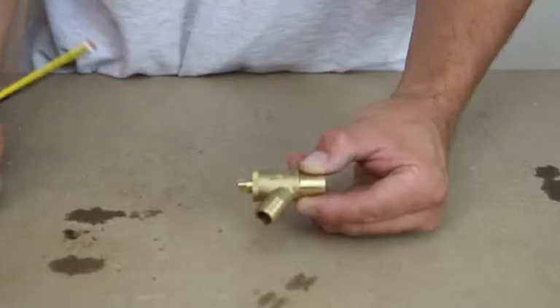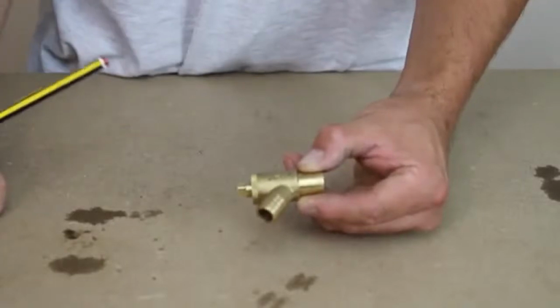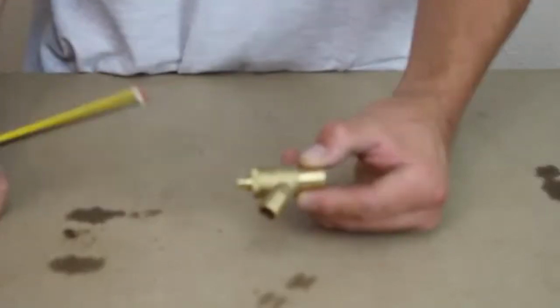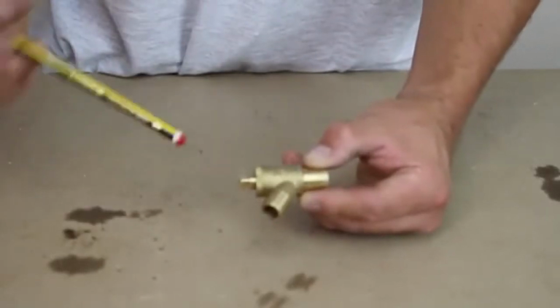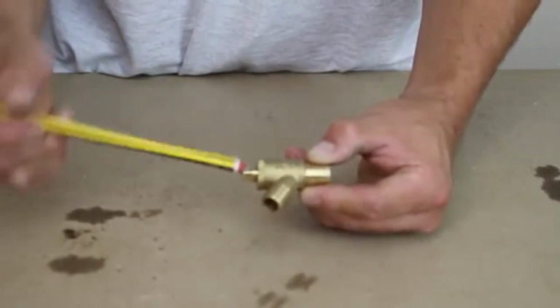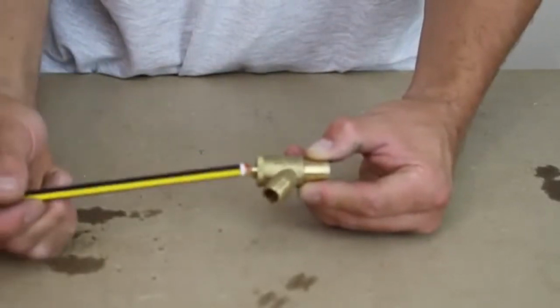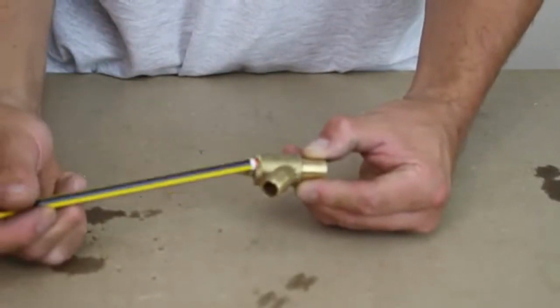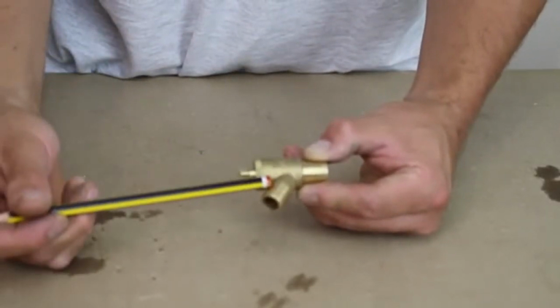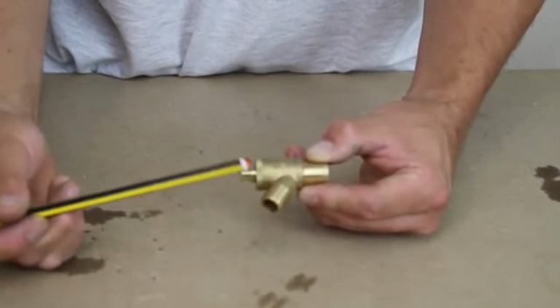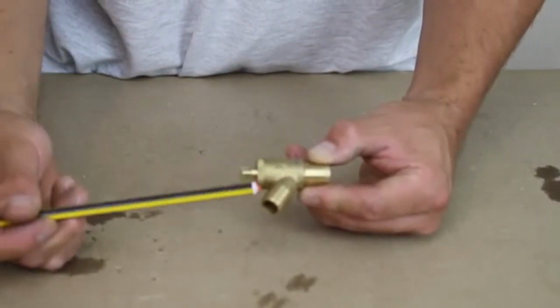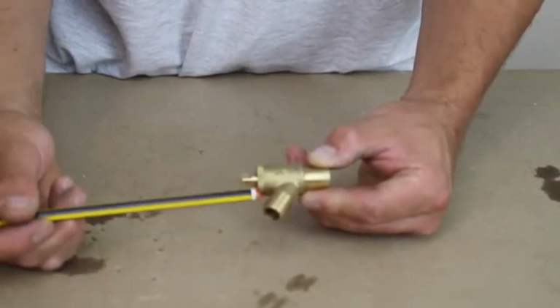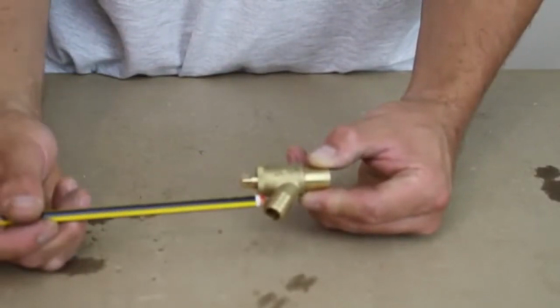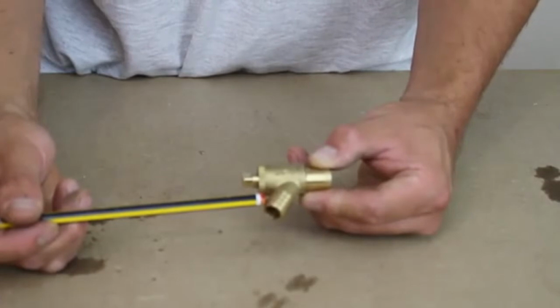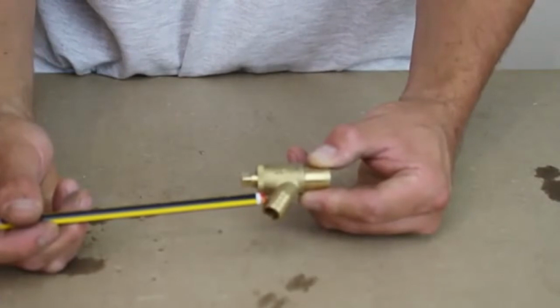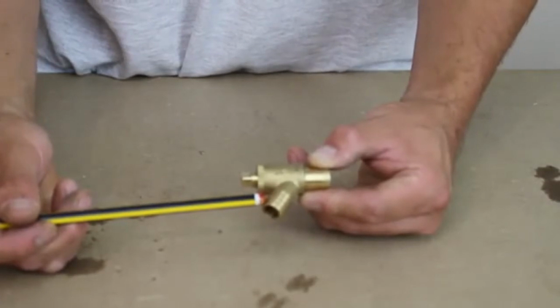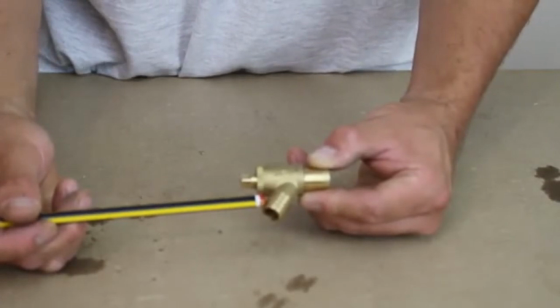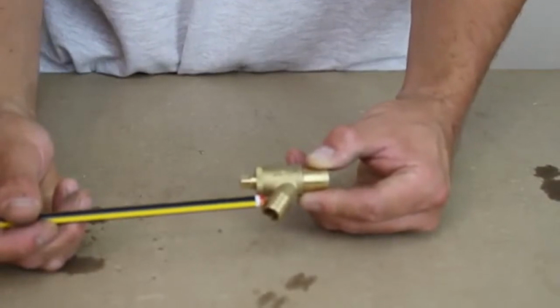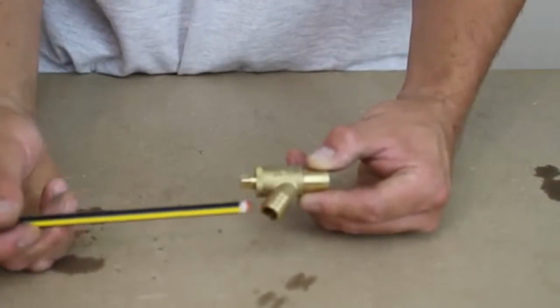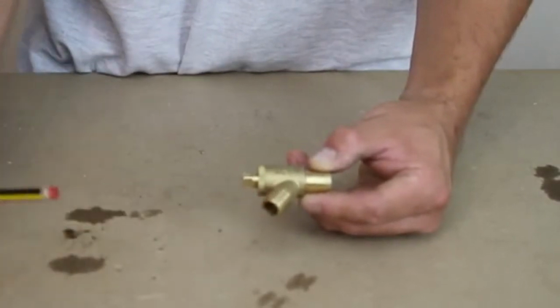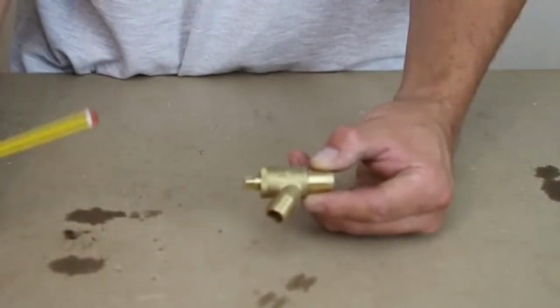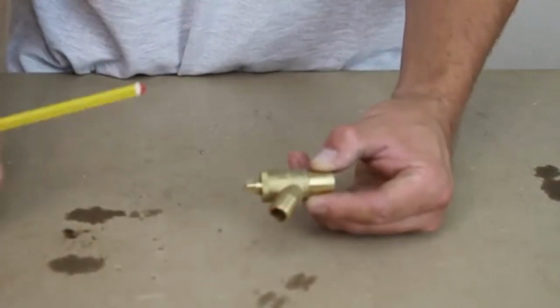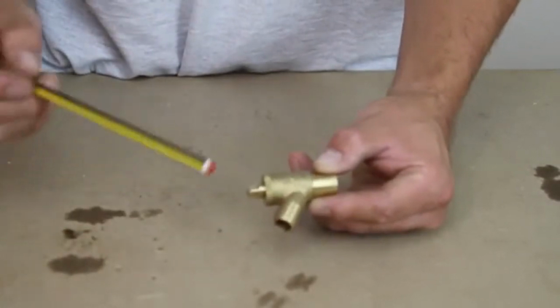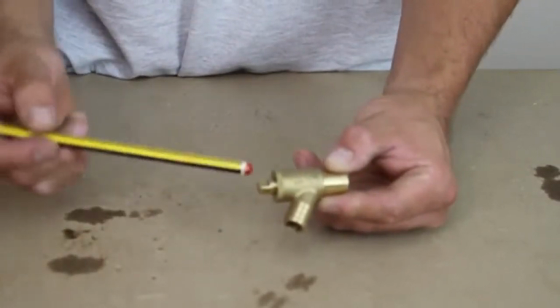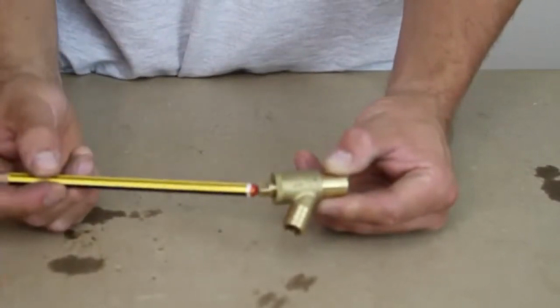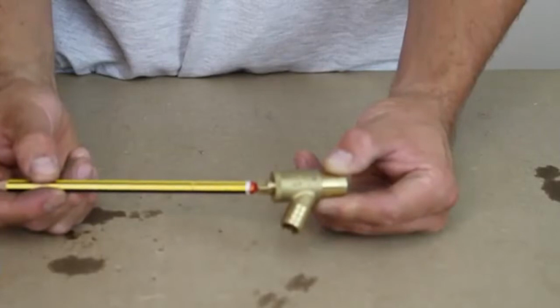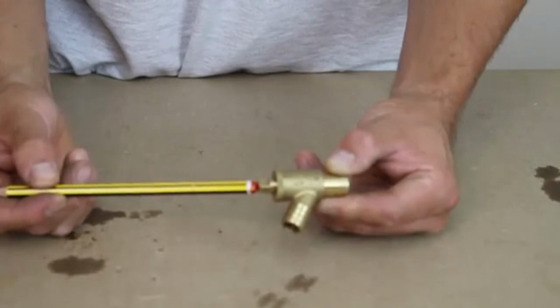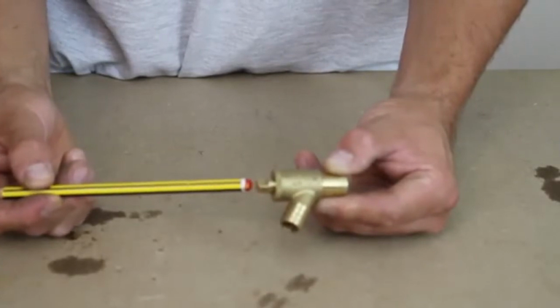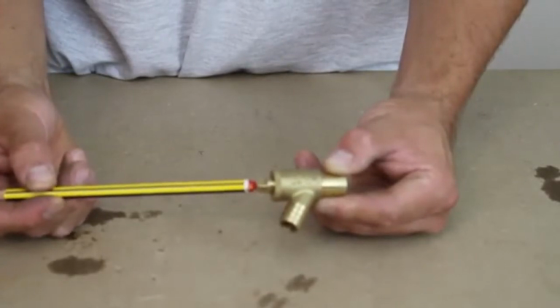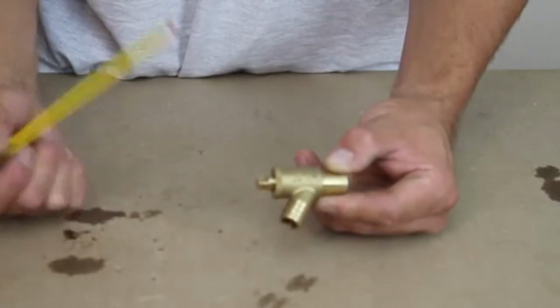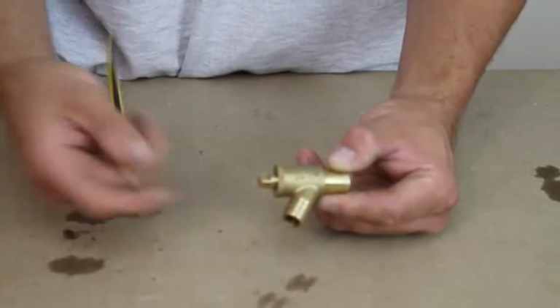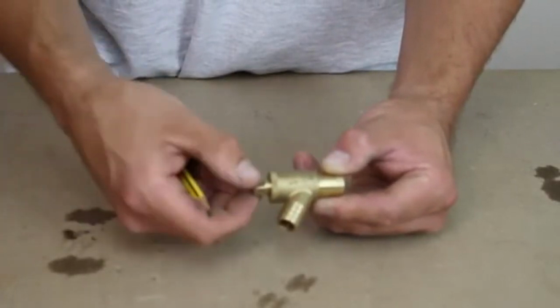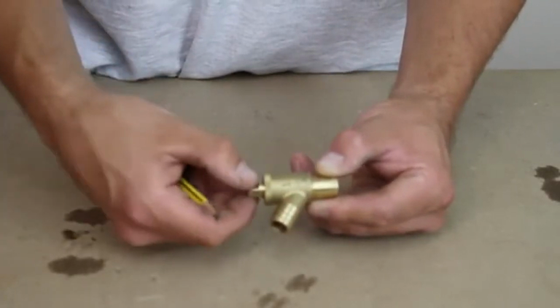So here we have our drain cock, and as you can see, here is the outlet that we would attach a hose pipe to, which we would then lead to a drain. And here is the riser spindle, which we would undo with a spanner normally.